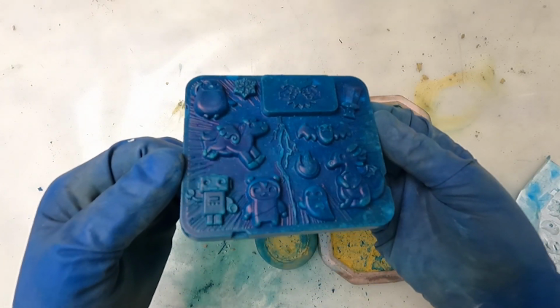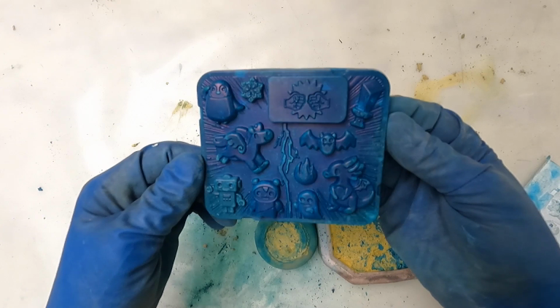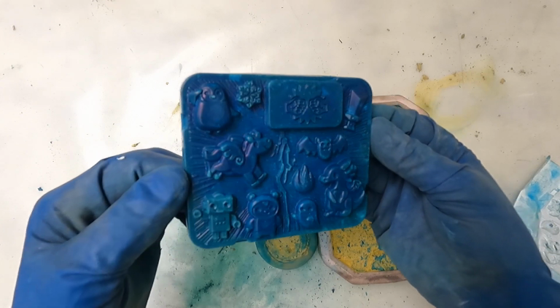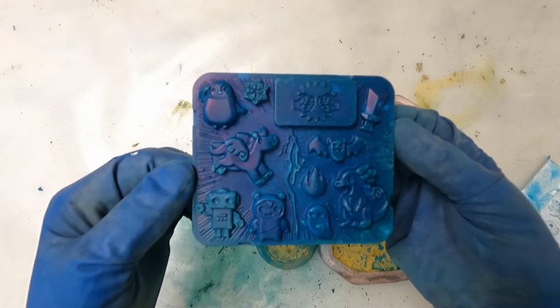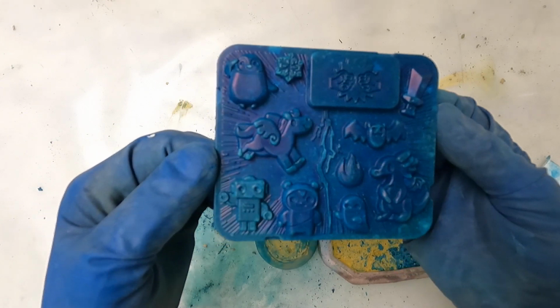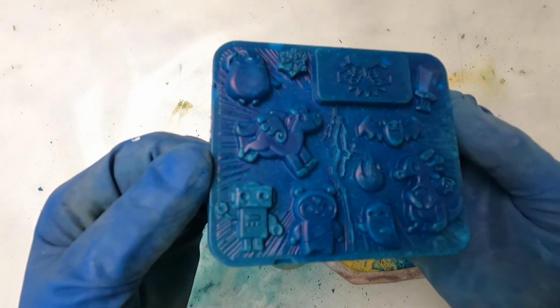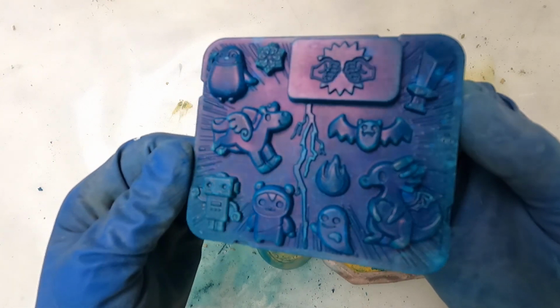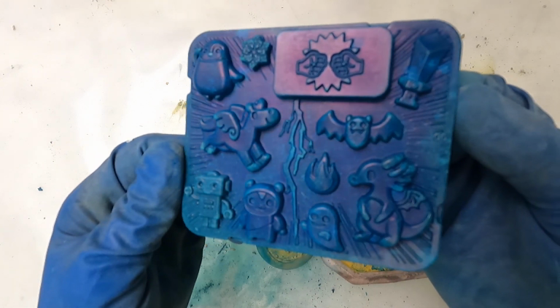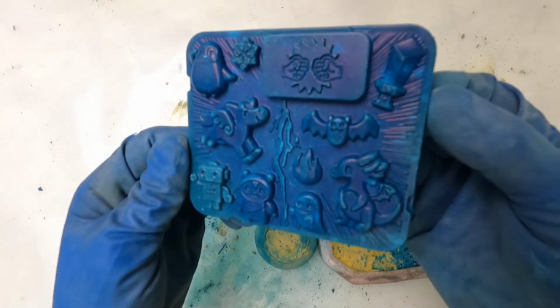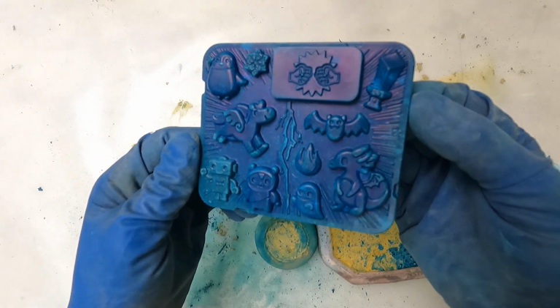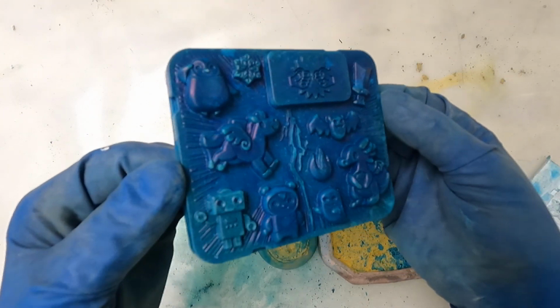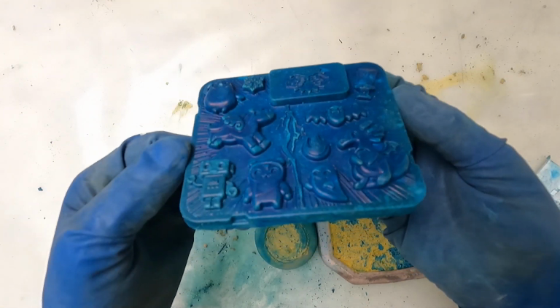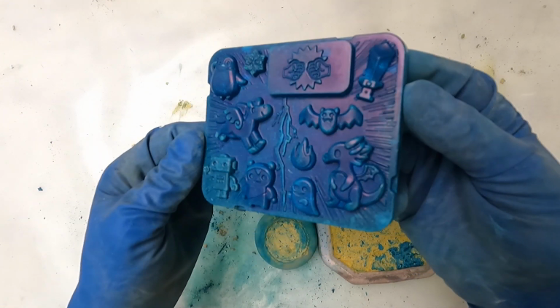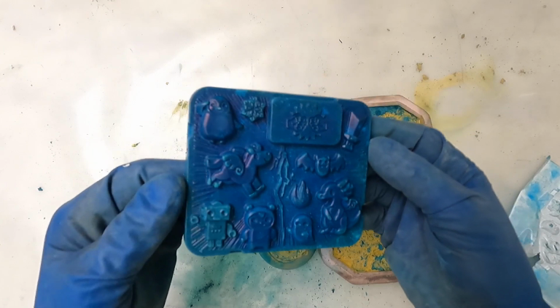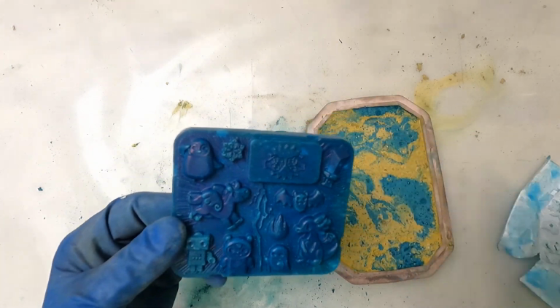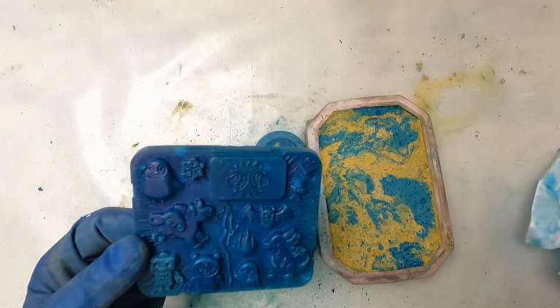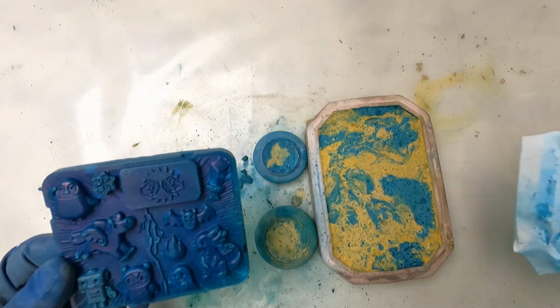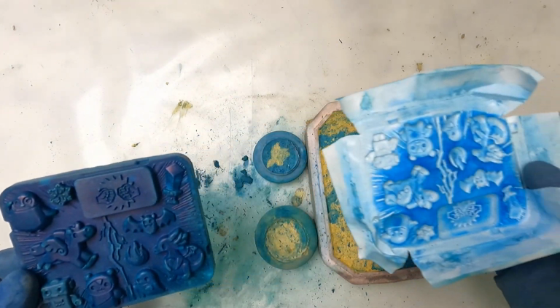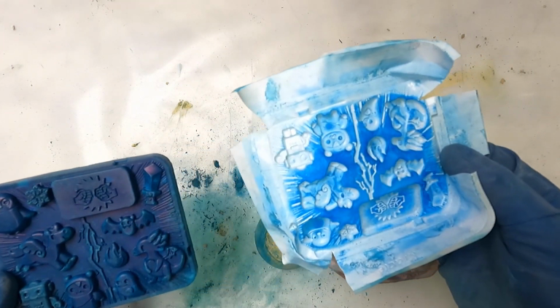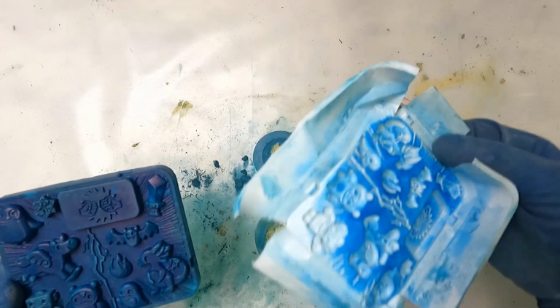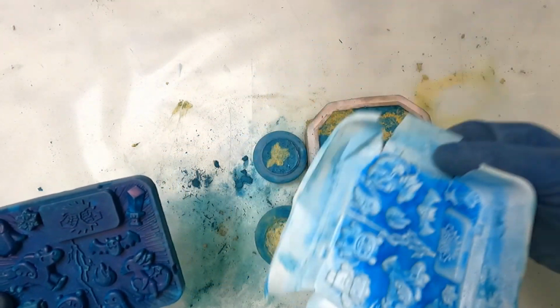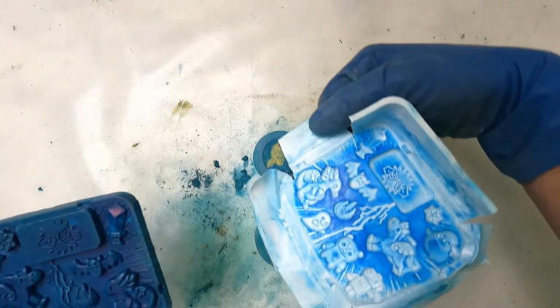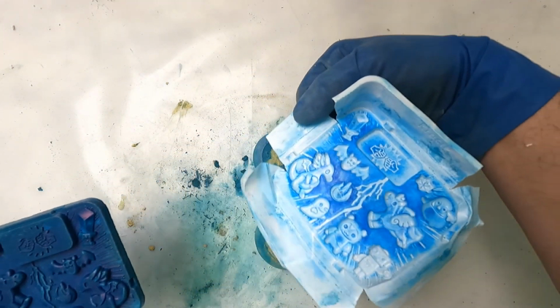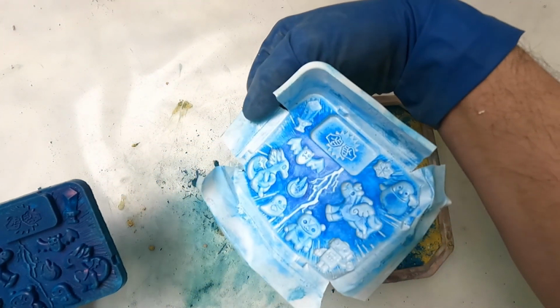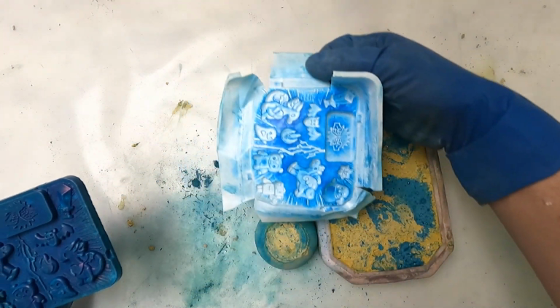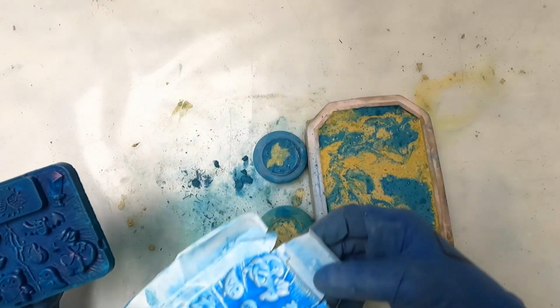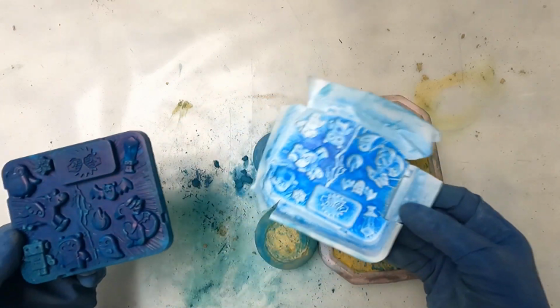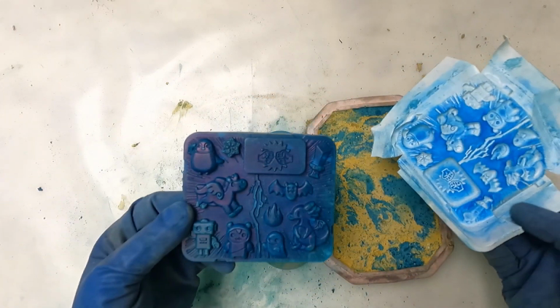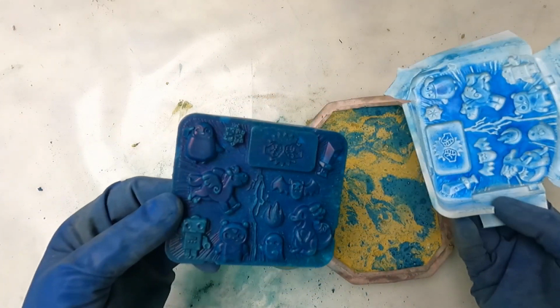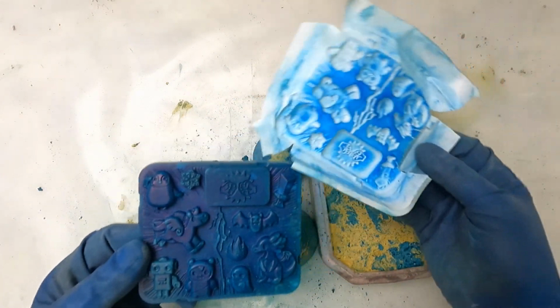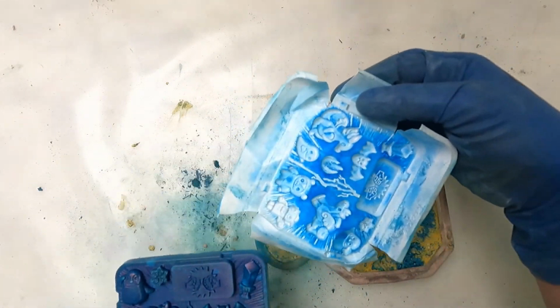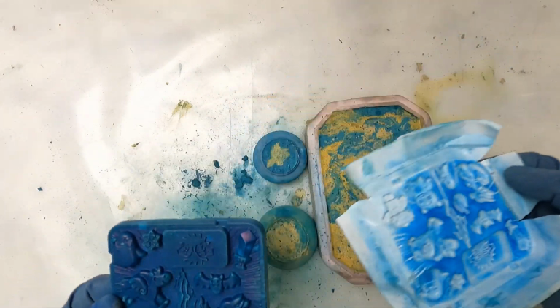Very cool, look at that detail! We're not going to be able to use it again, but we'll still try to wash it. I was trying to make some stuff super blue so that we had something to wash.